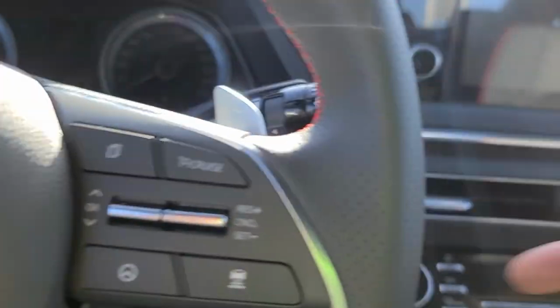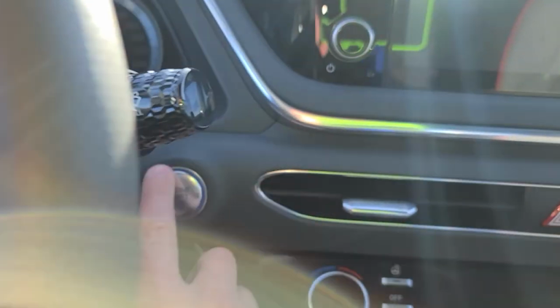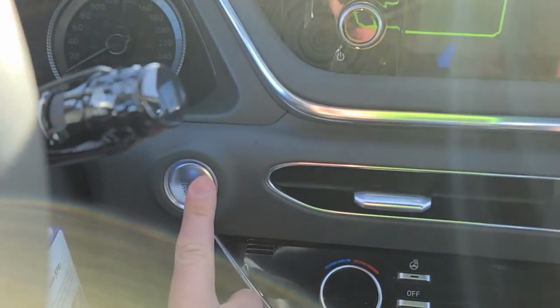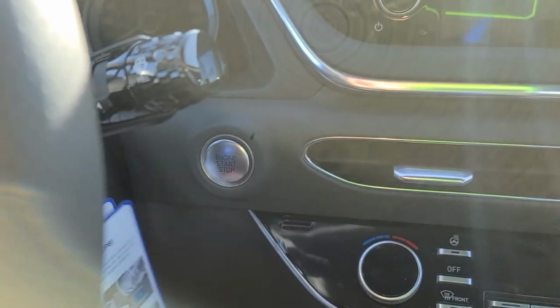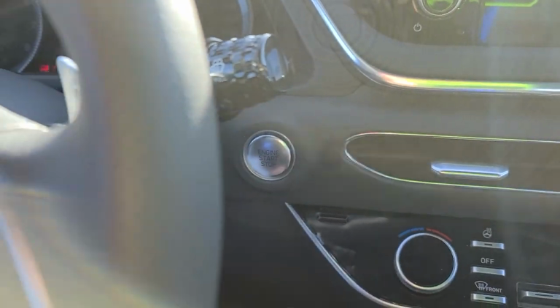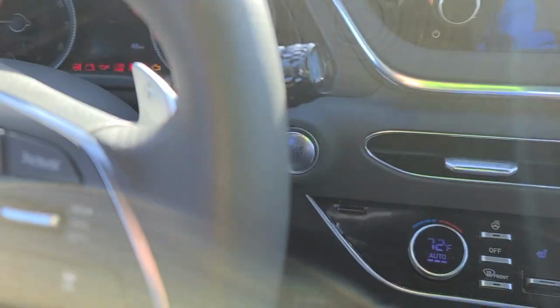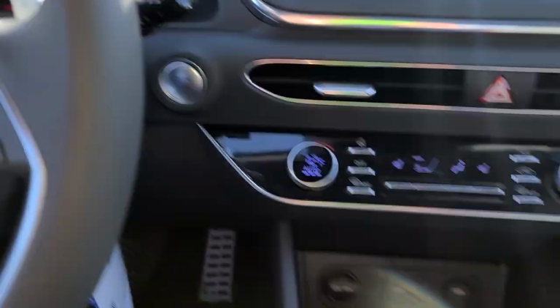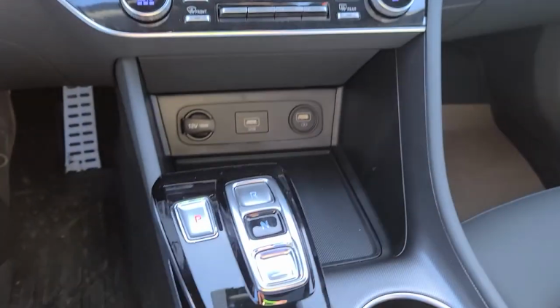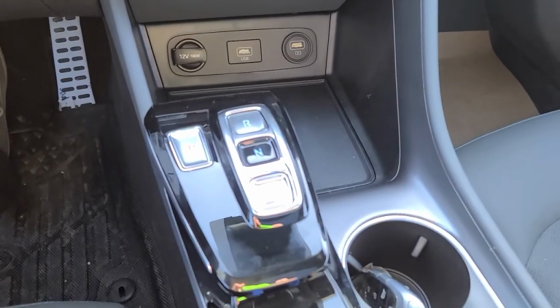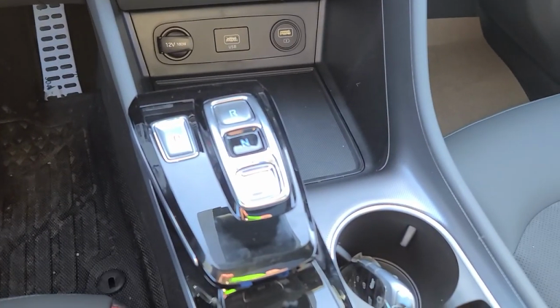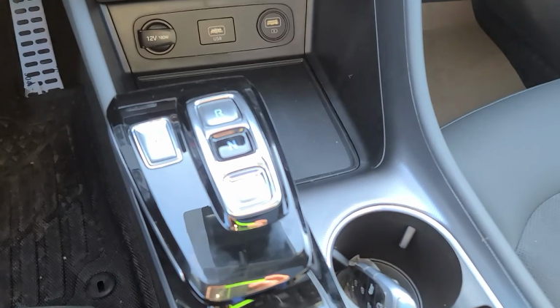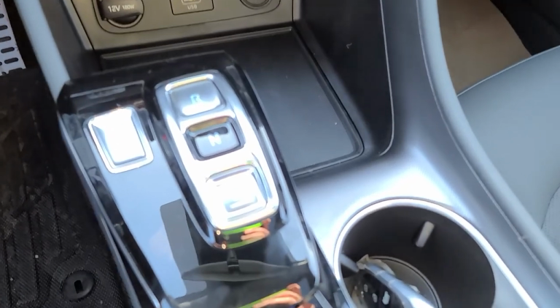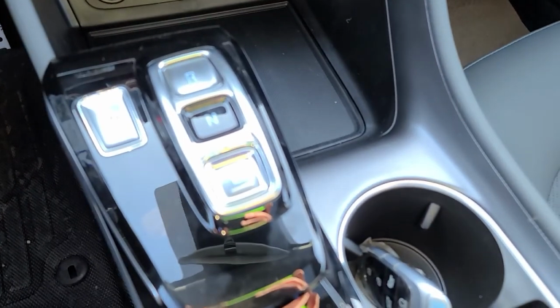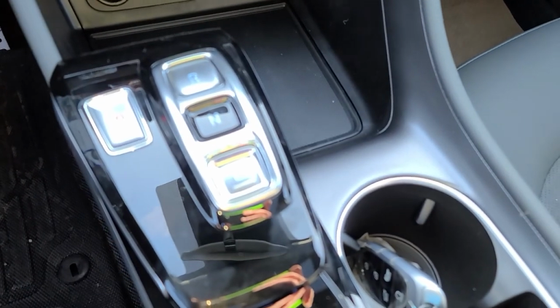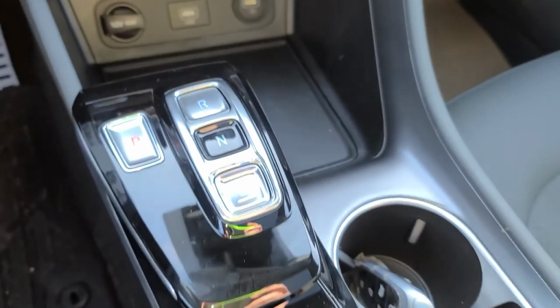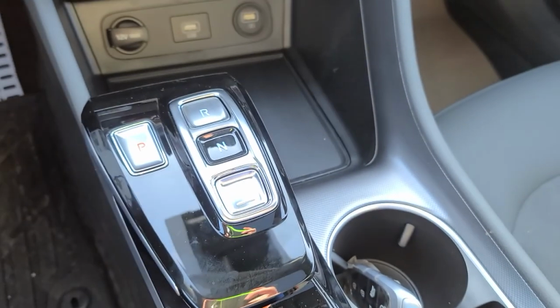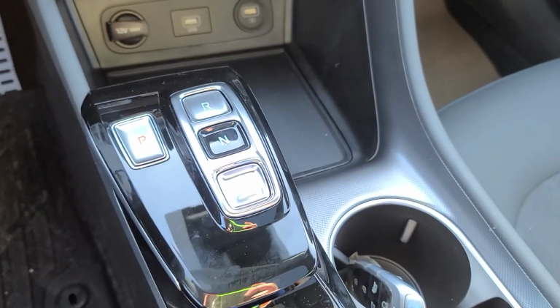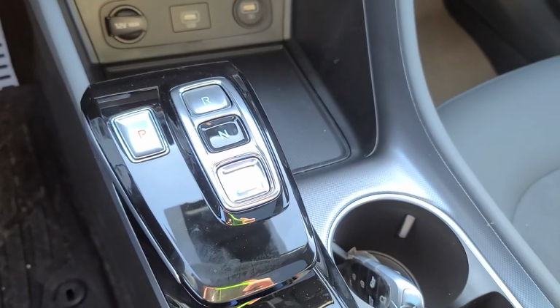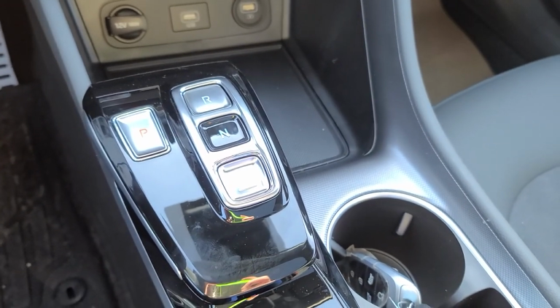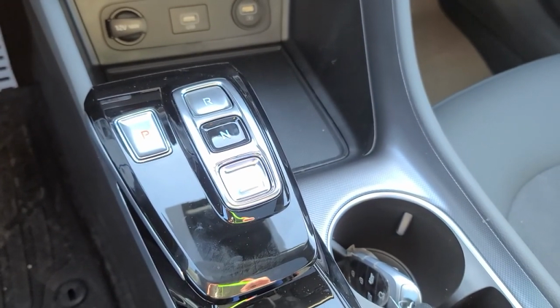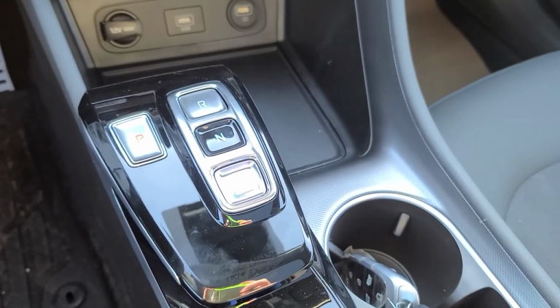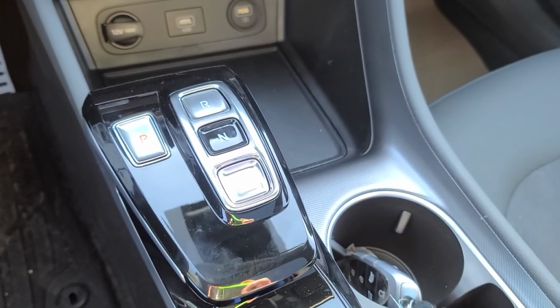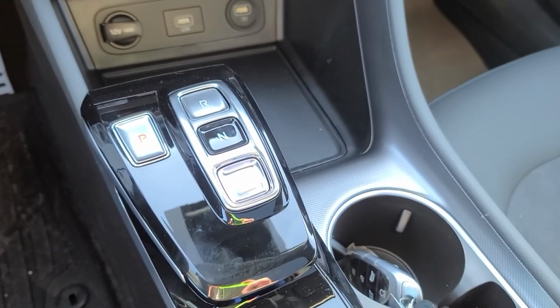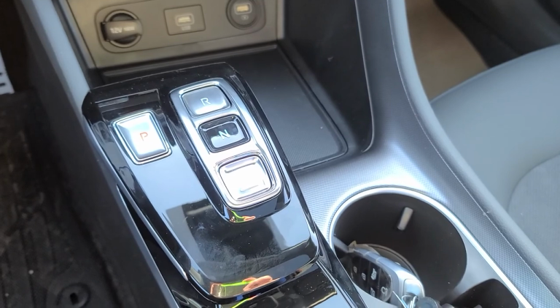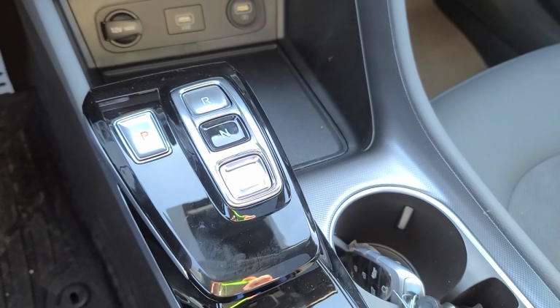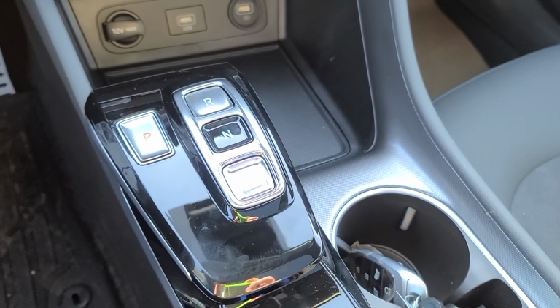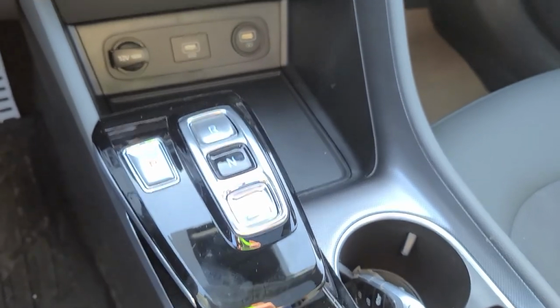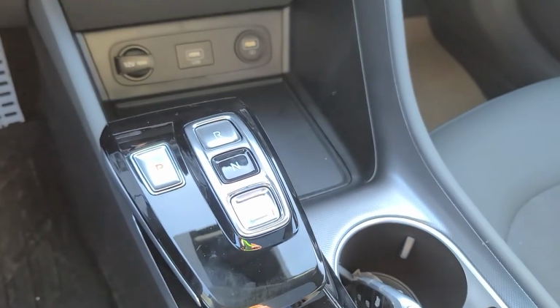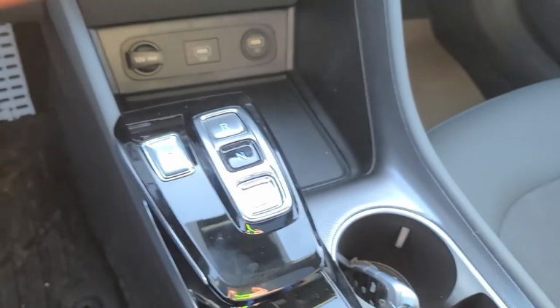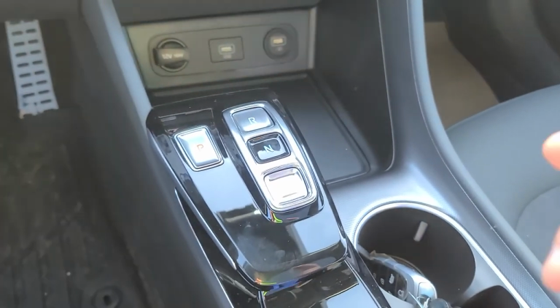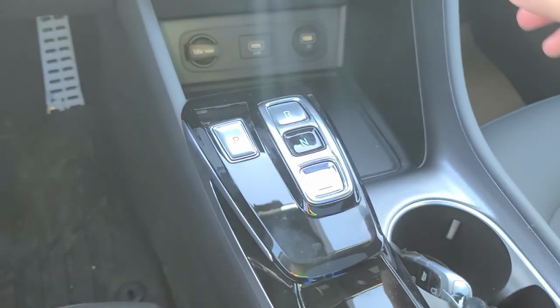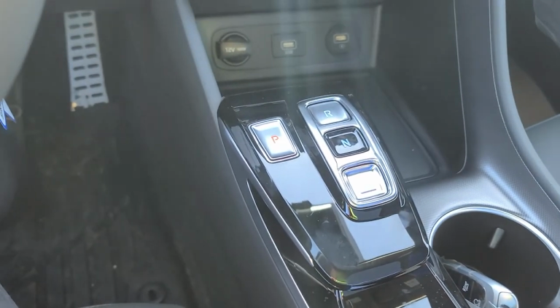We'll just start it up. Like I said, push button start. You've got your push button transmission as well. A really great feature is if you do leave it in gear and open the door, it actually applies the park brake and puts it into park for your safety.